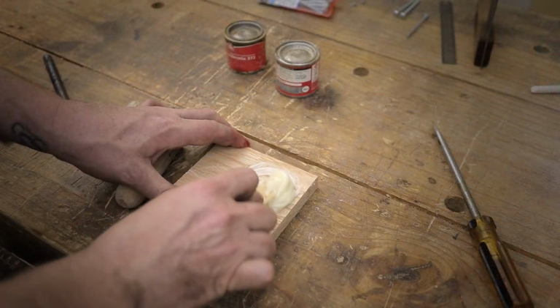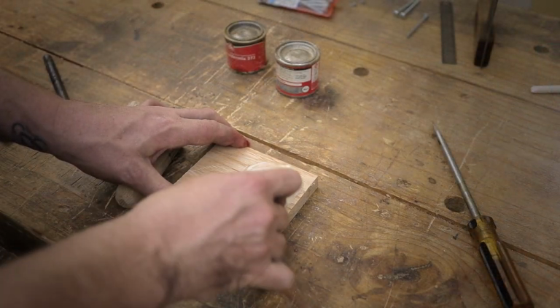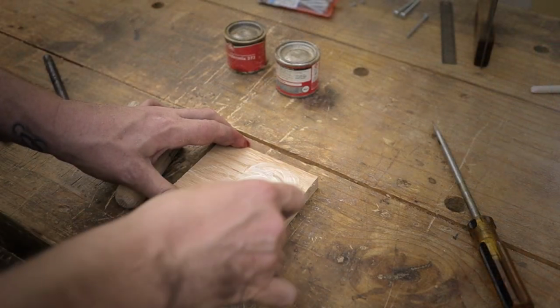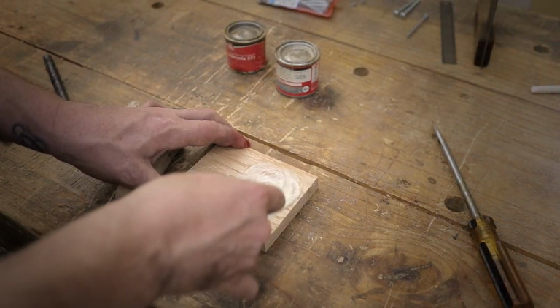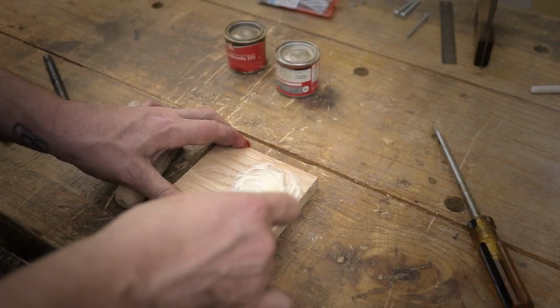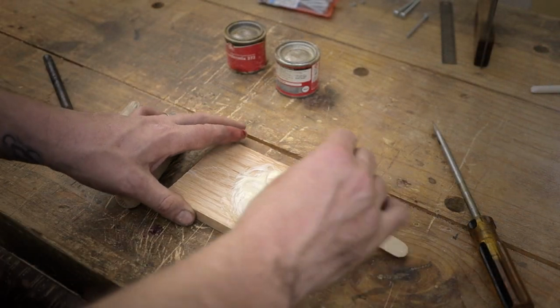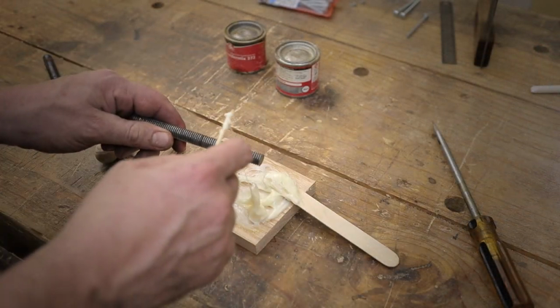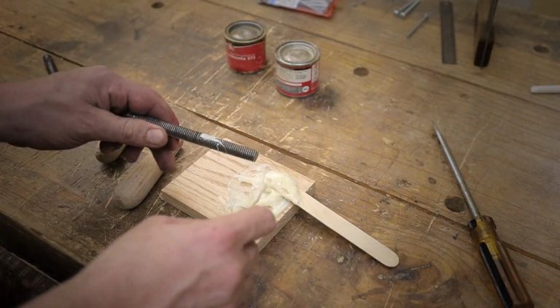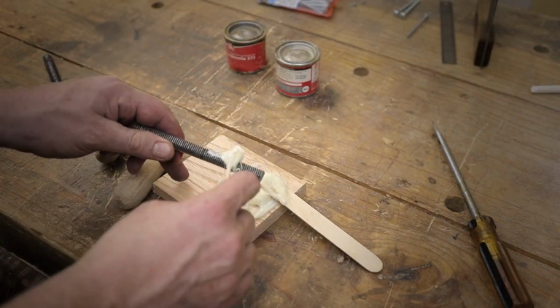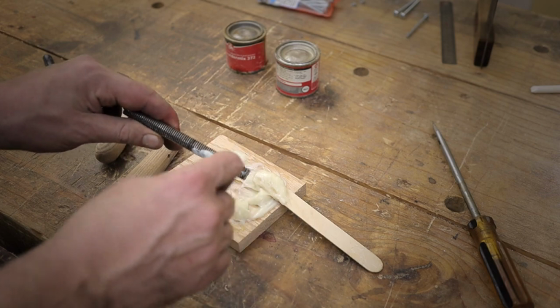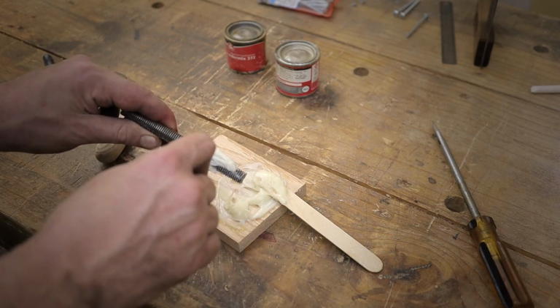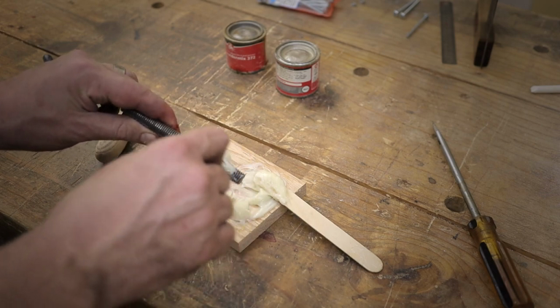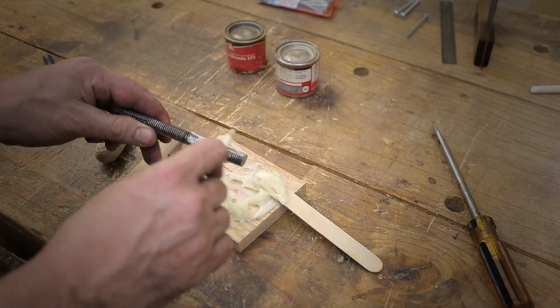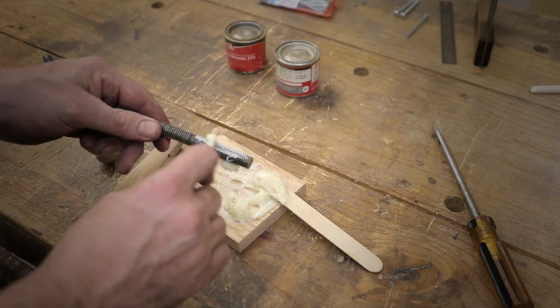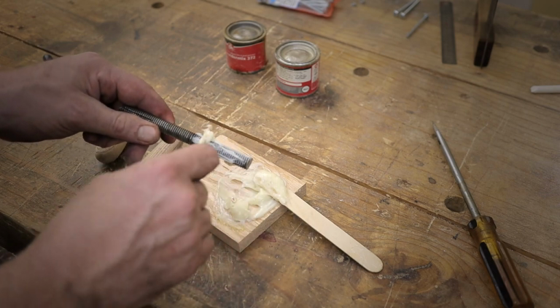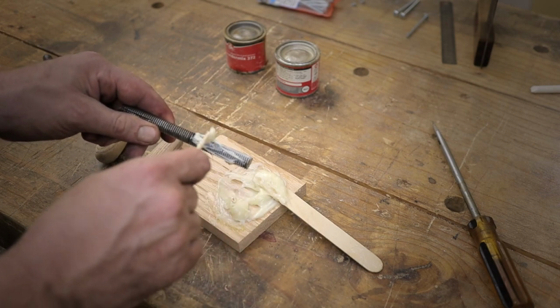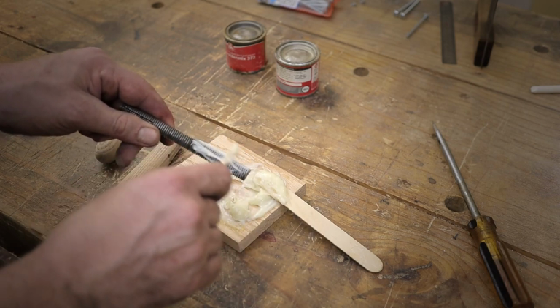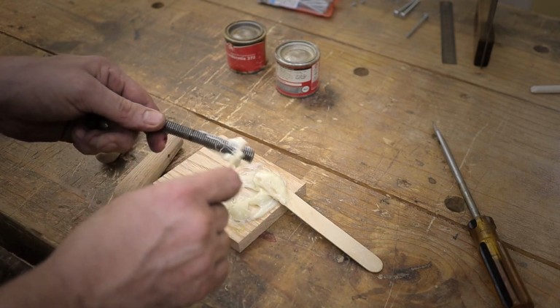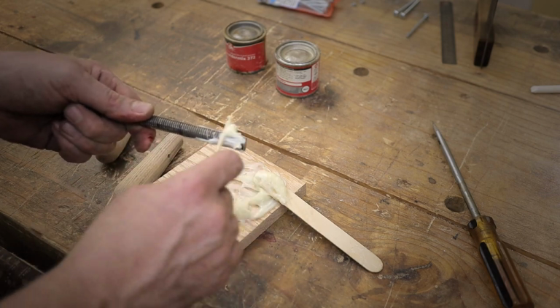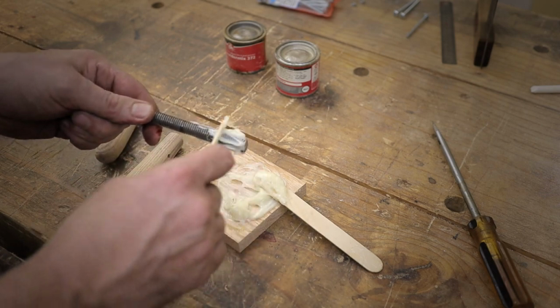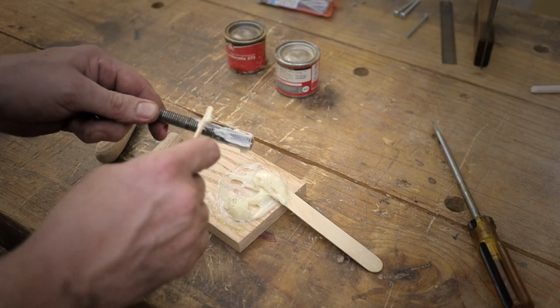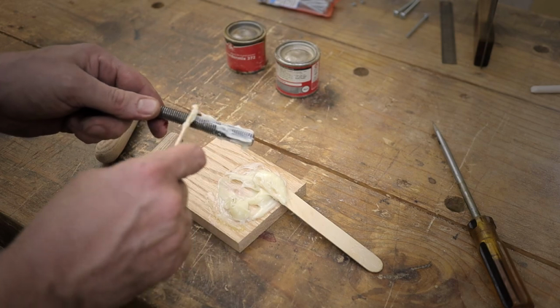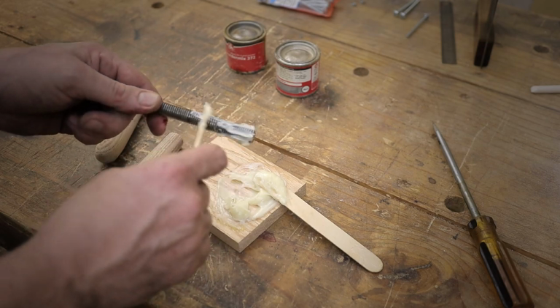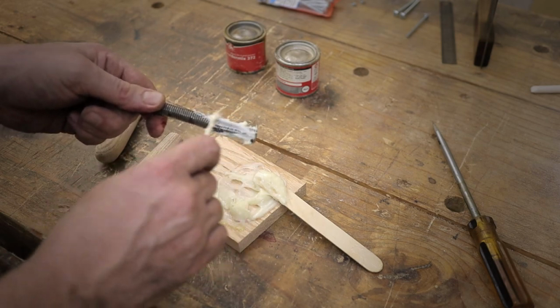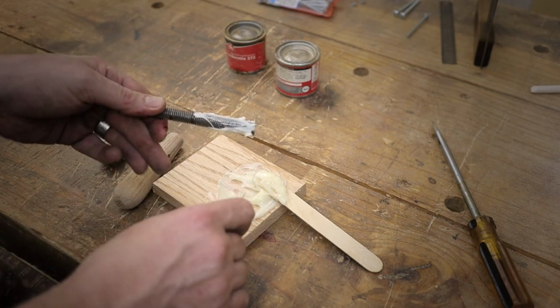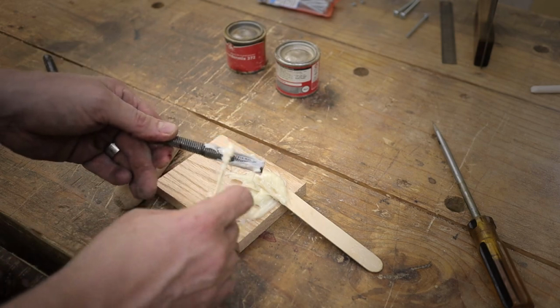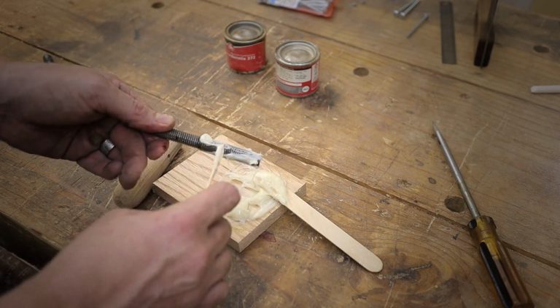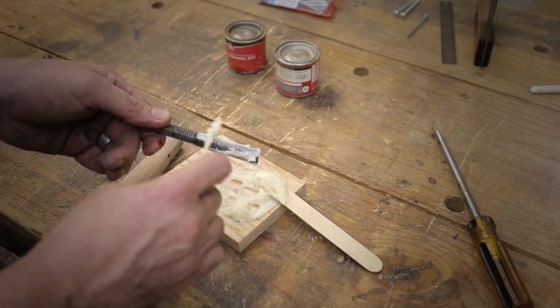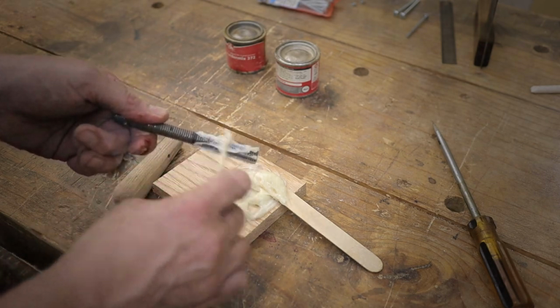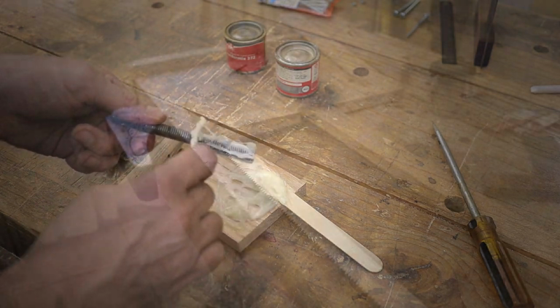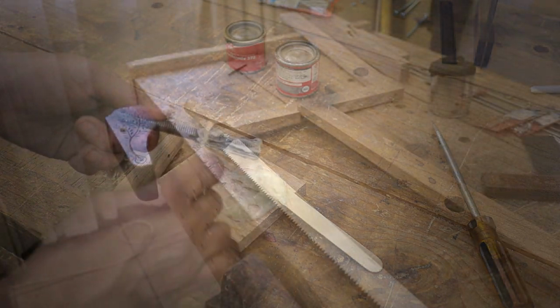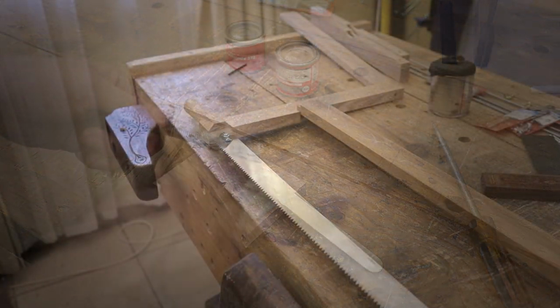To secure the threaded rod to the handles, I'm basically making a two-part epoxy resin mixture here. As you can see, this will go onto the threaded rod, which will be inserted into the handle and then left for about 48 hours to harden fully.